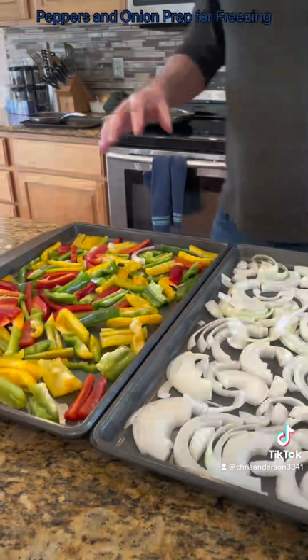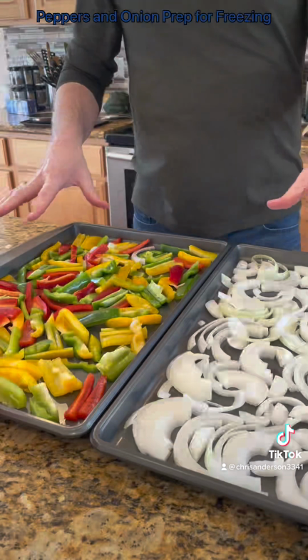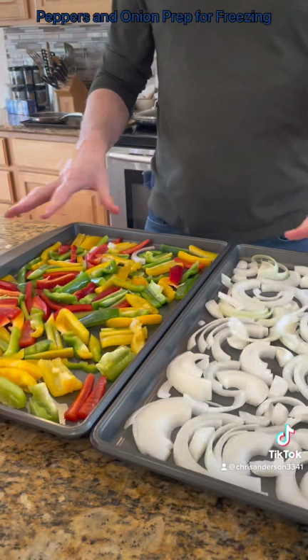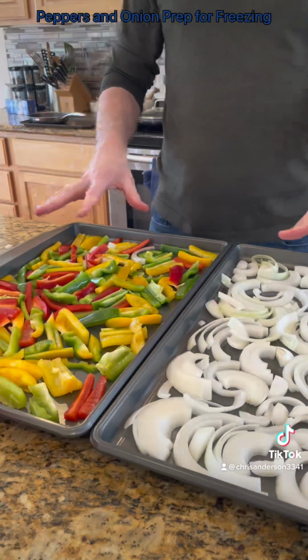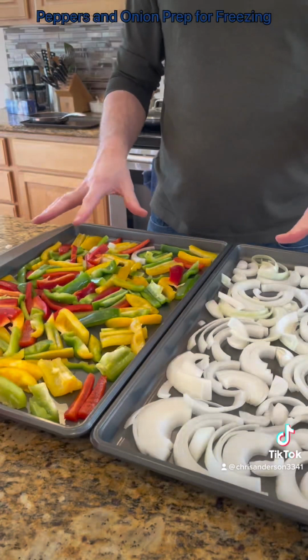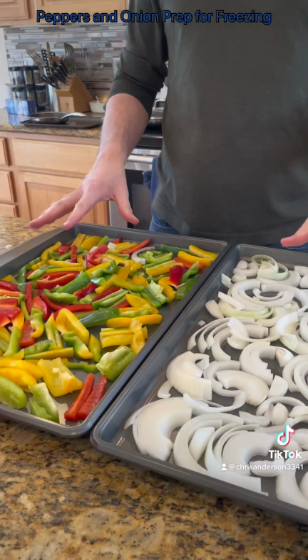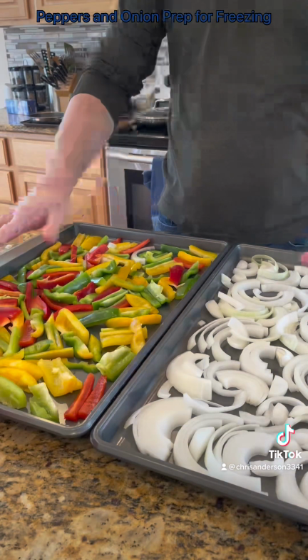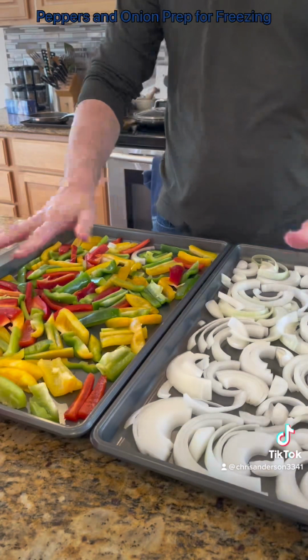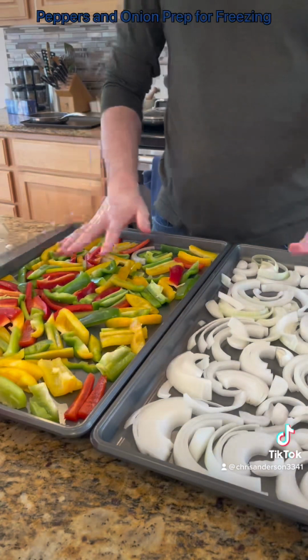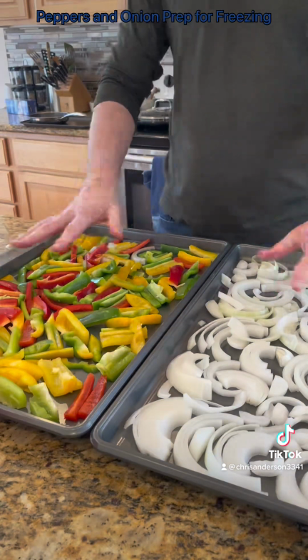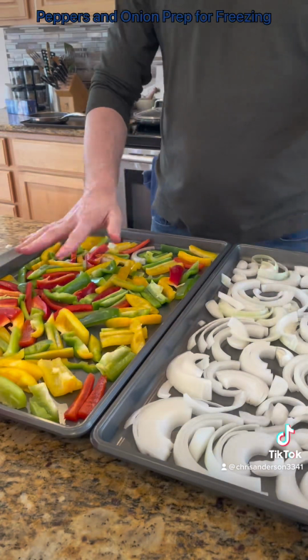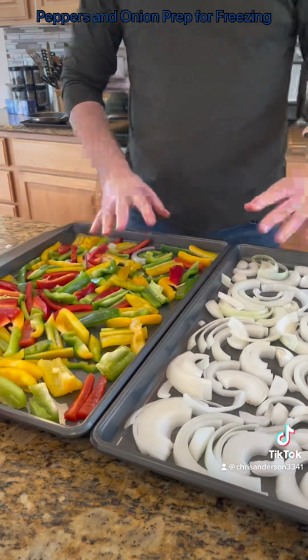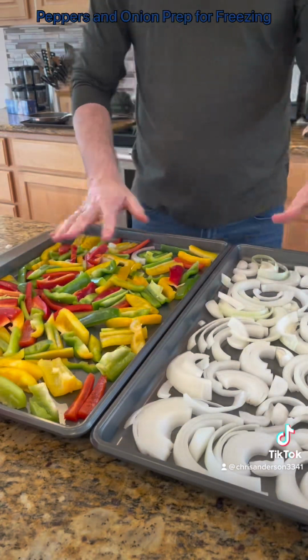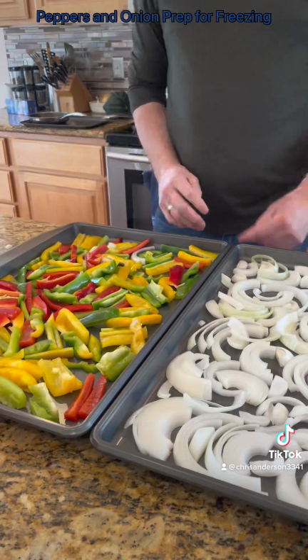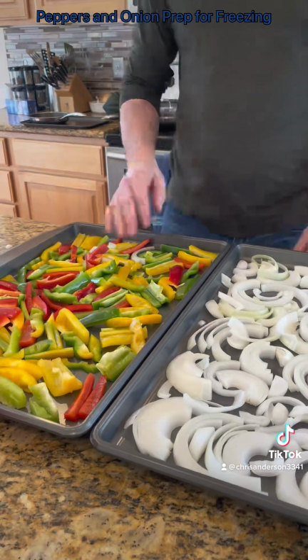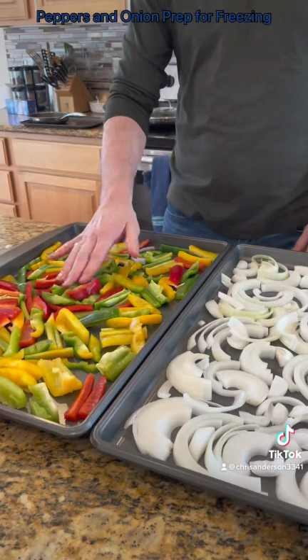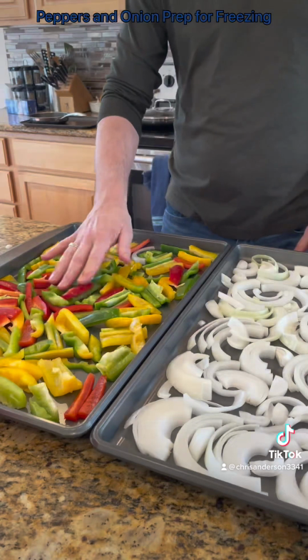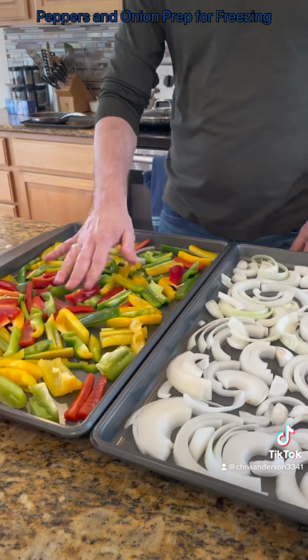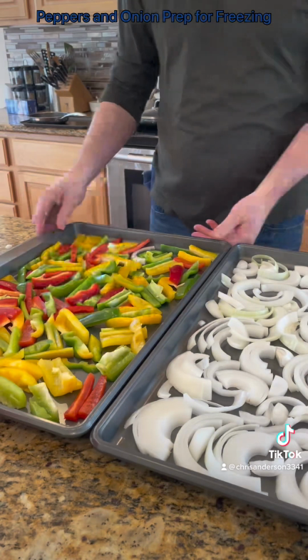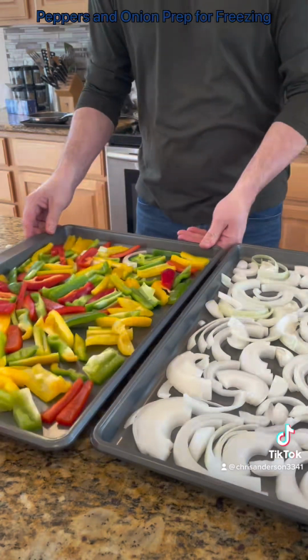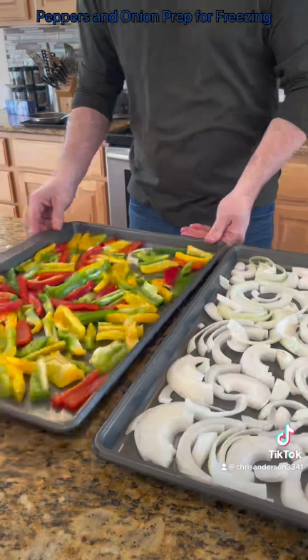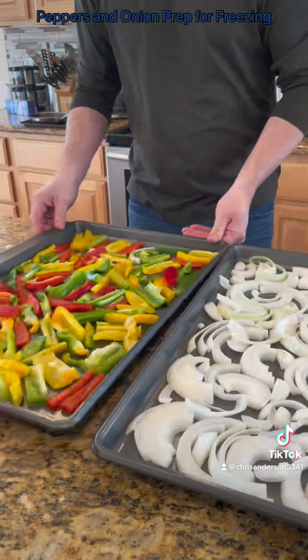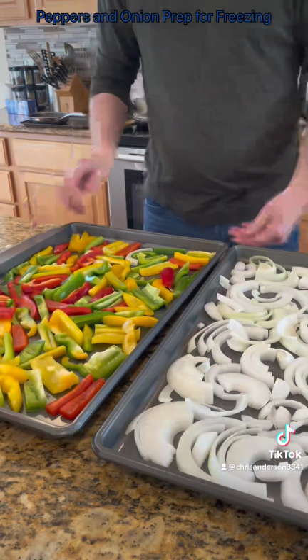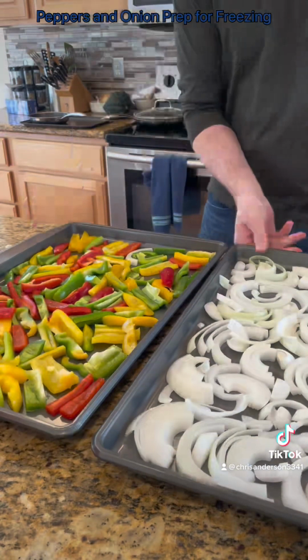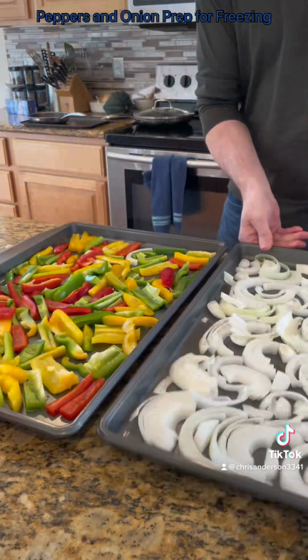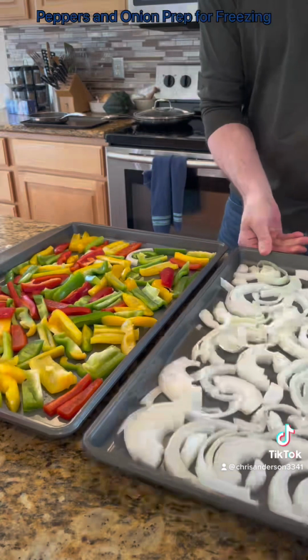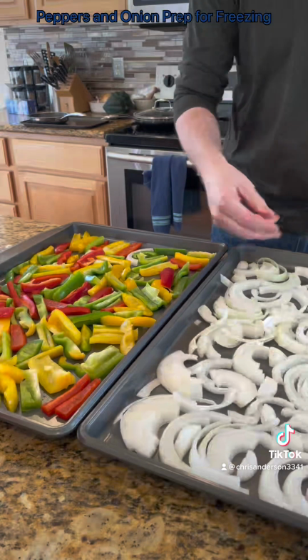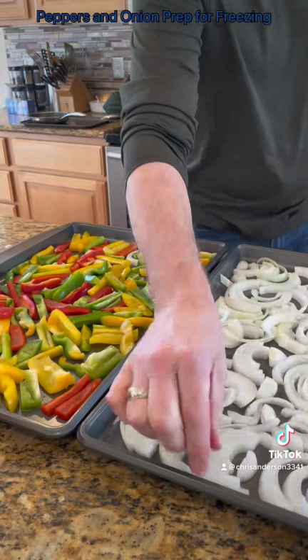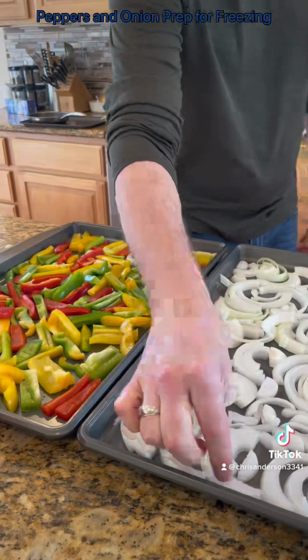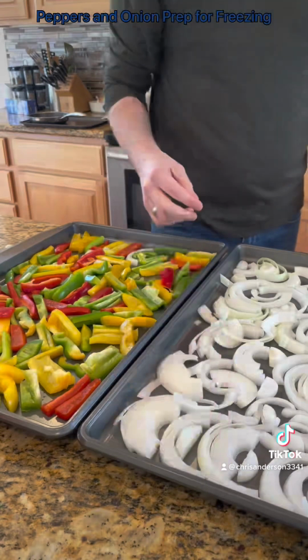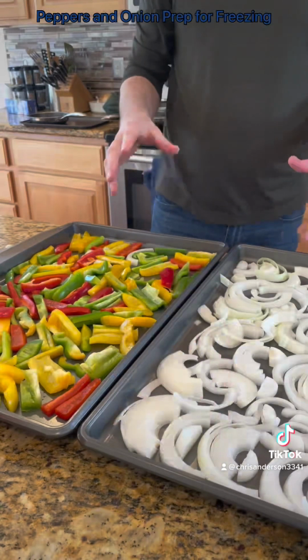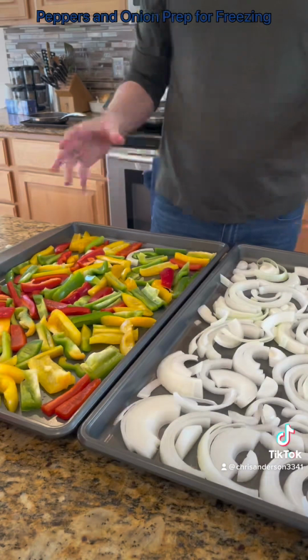So I've got two large sheet pans. Just spread them out. Try to make them as single layer as possible. And then I'm going to pop these in the freezer for a few hours until they're frozen.